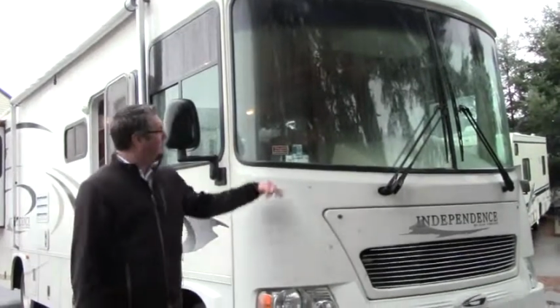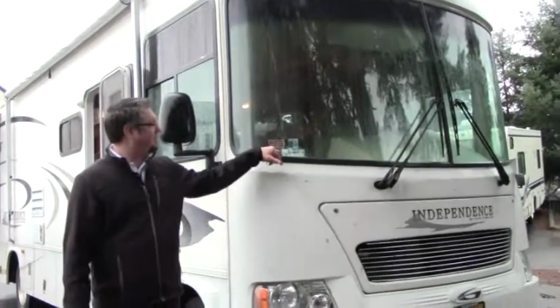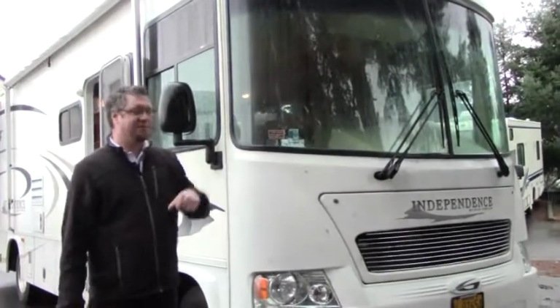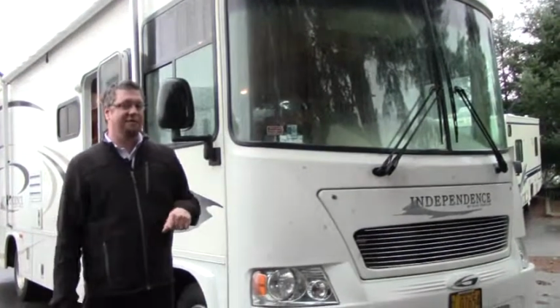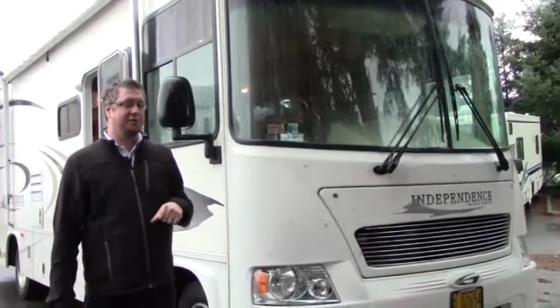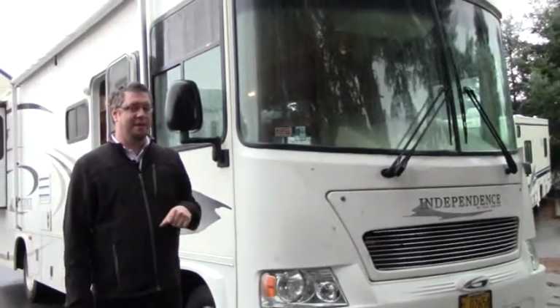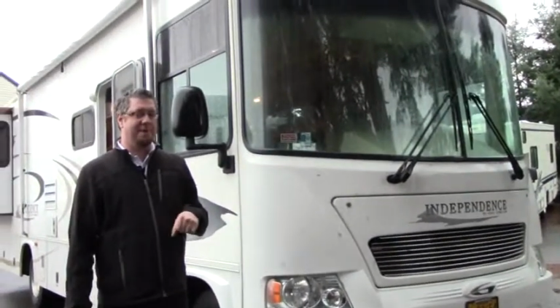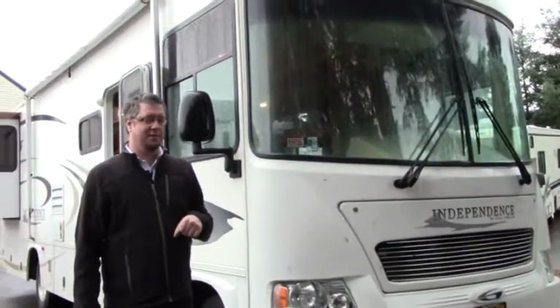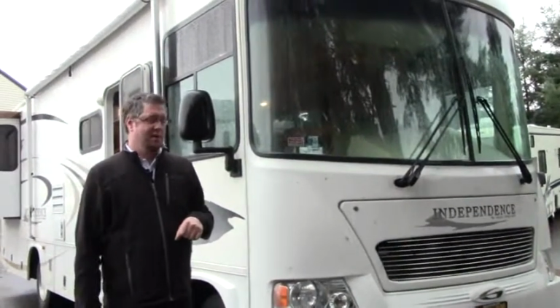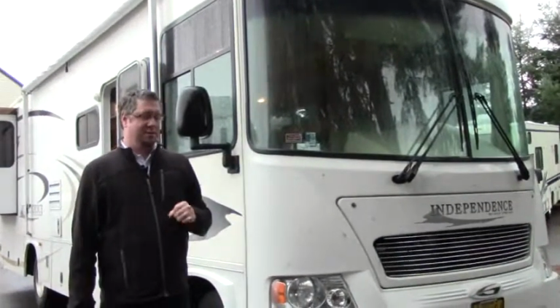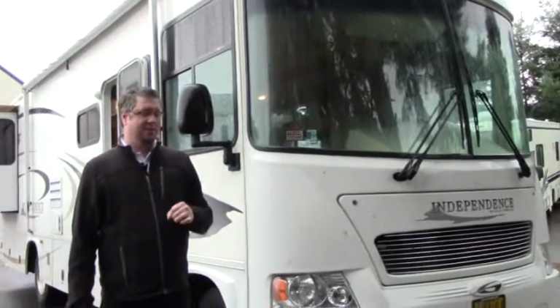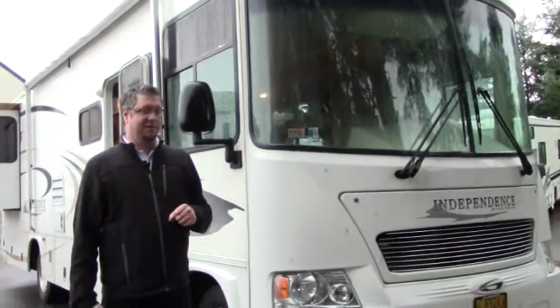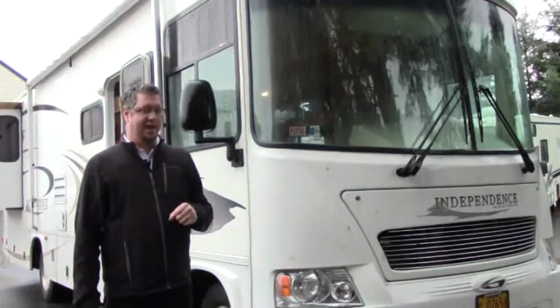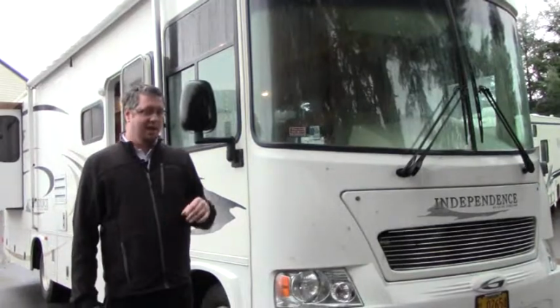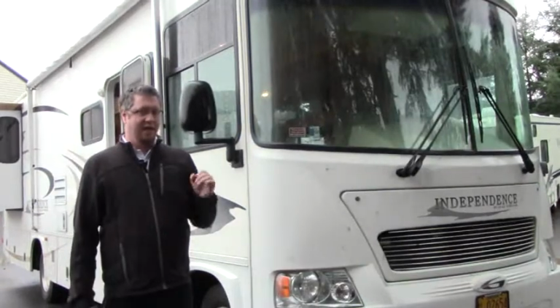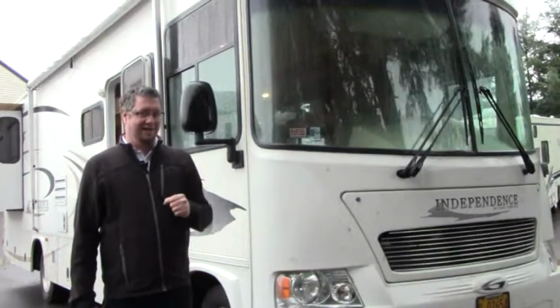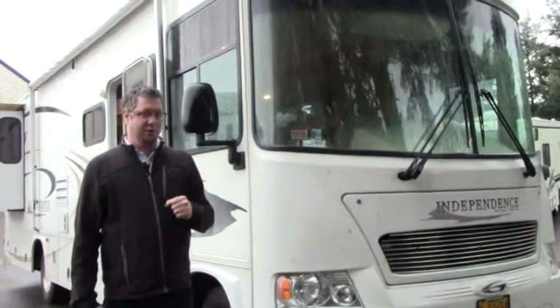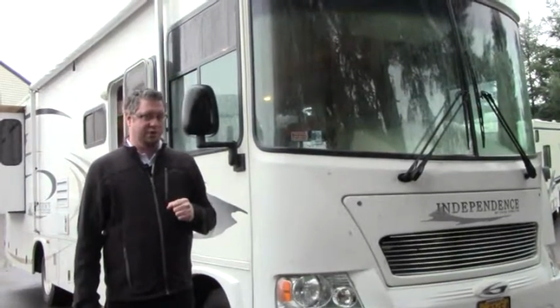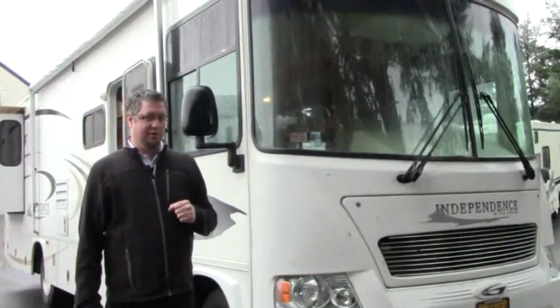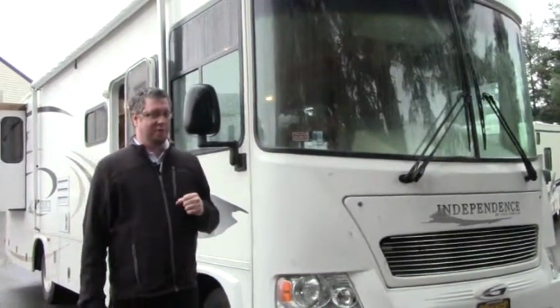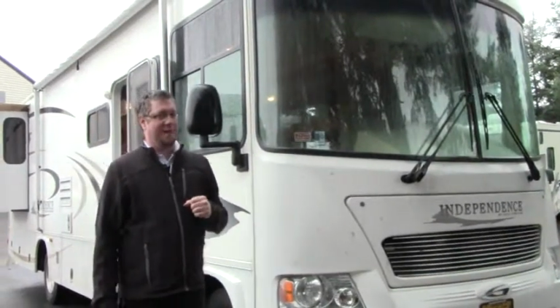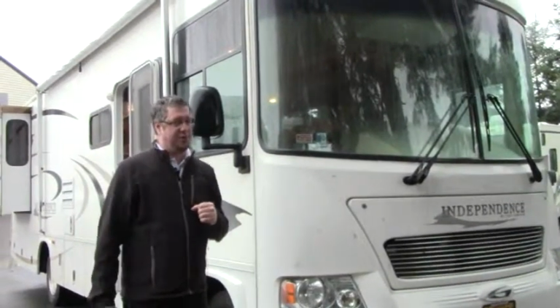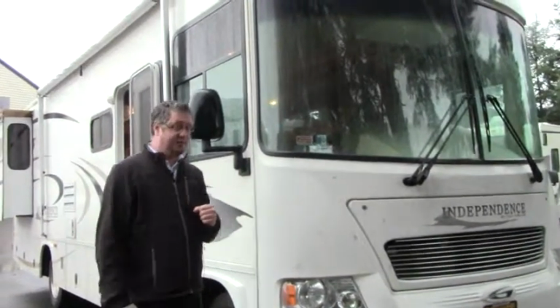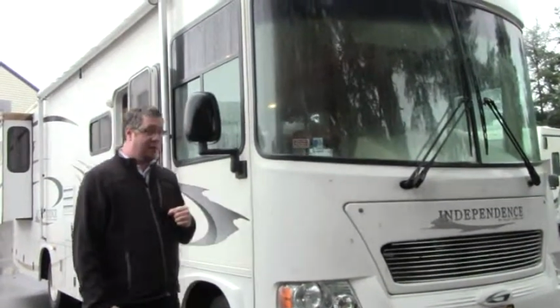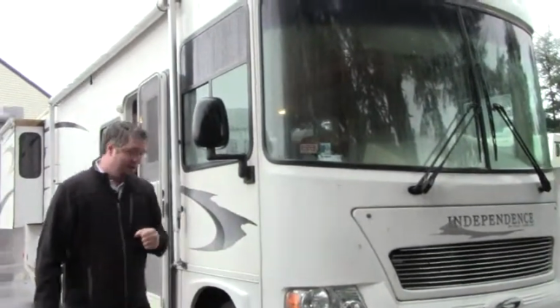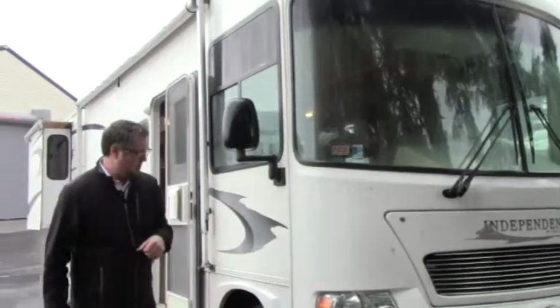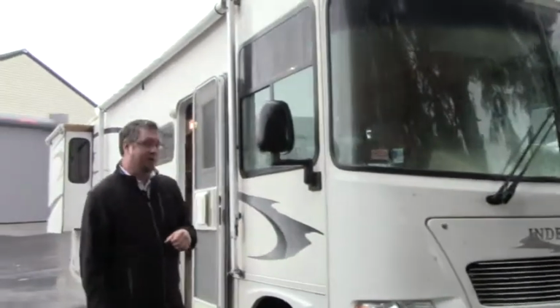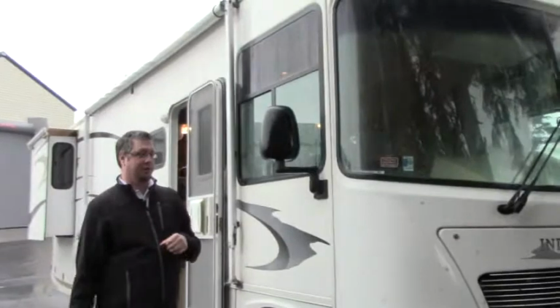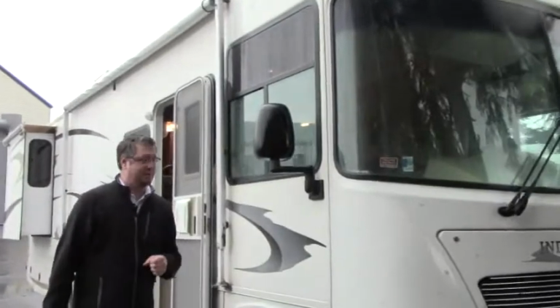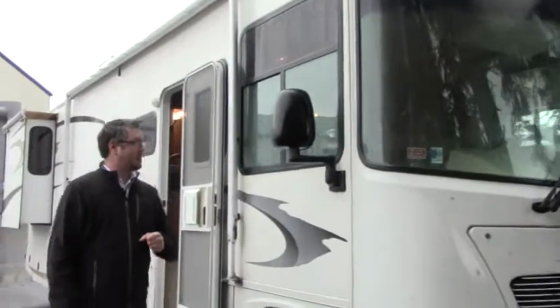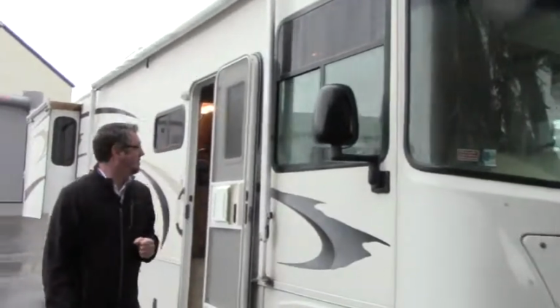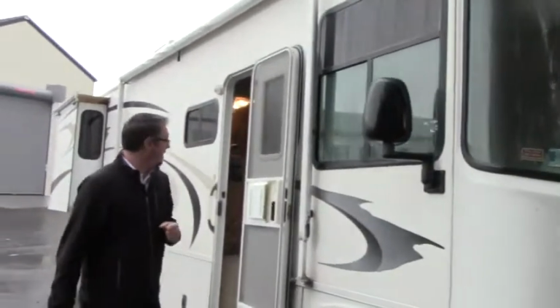We have a 2005 Gulfstream Independence. This is a gas coach. It's approximately about 32 feet long. Let me walk you around and show you some amenities this has.